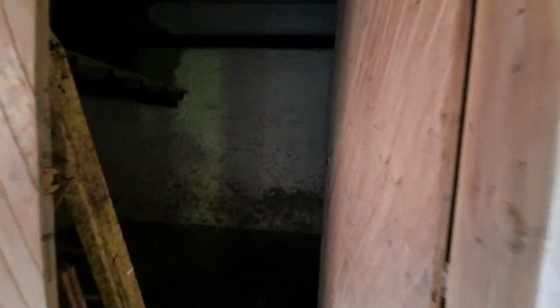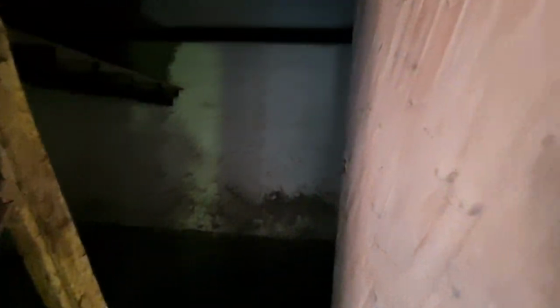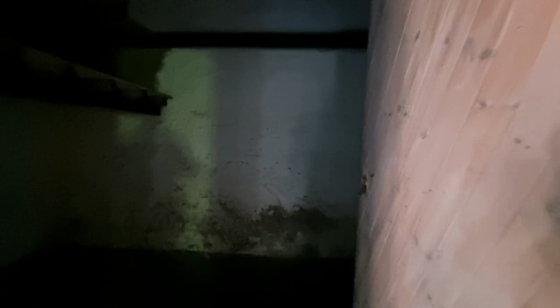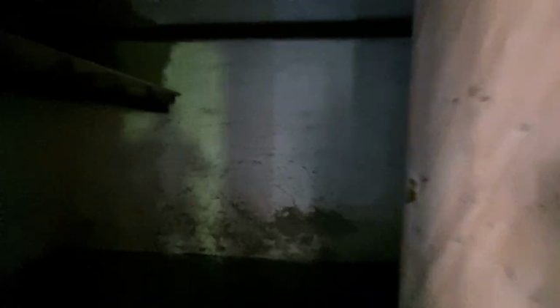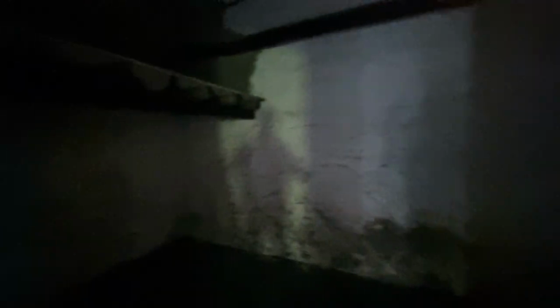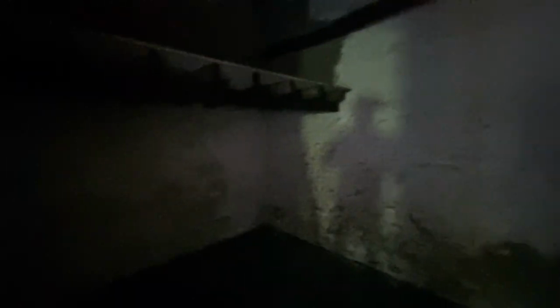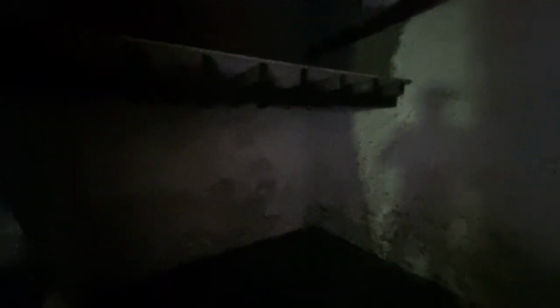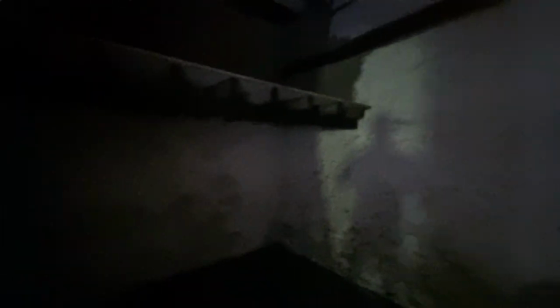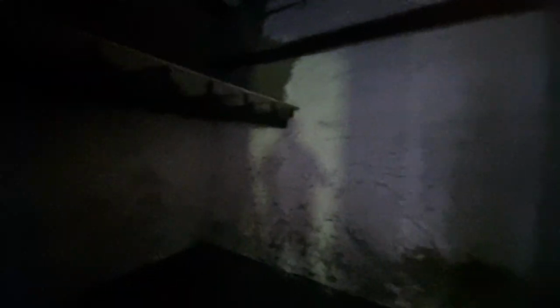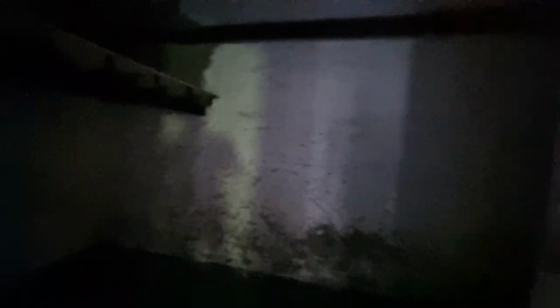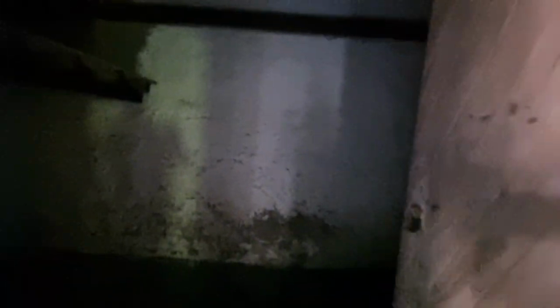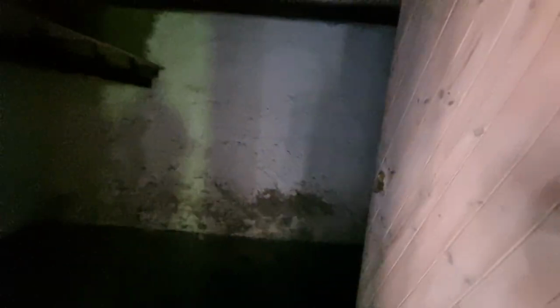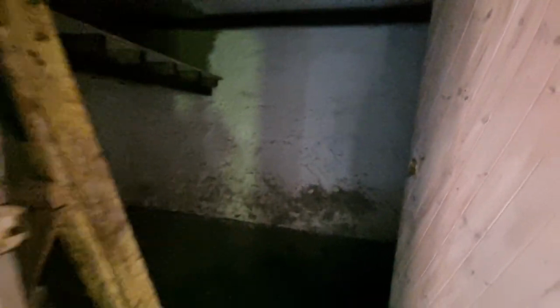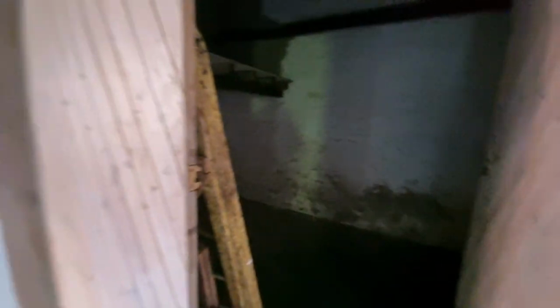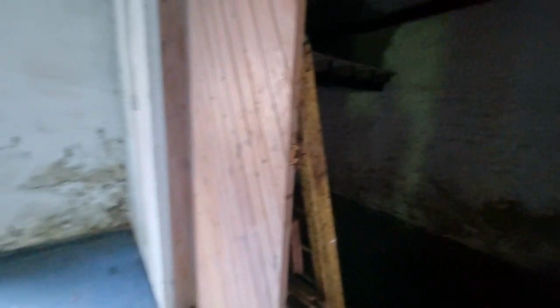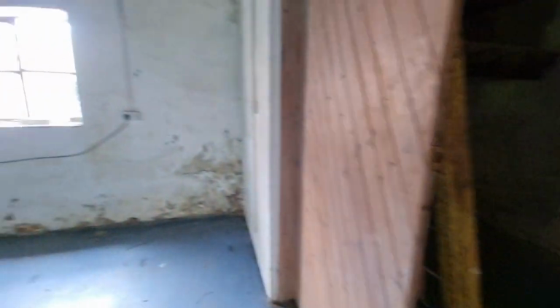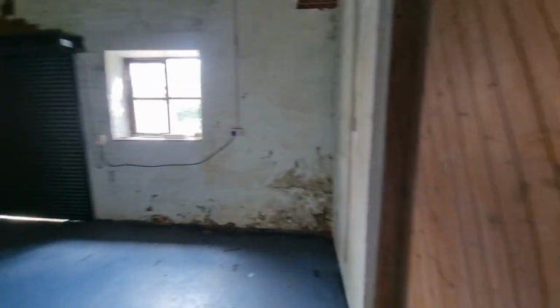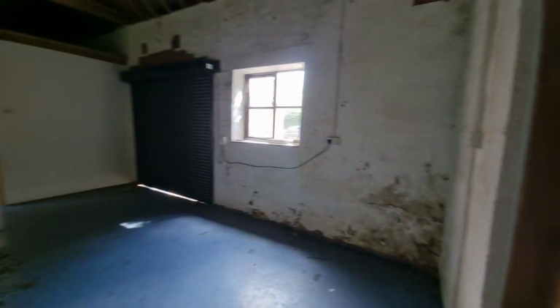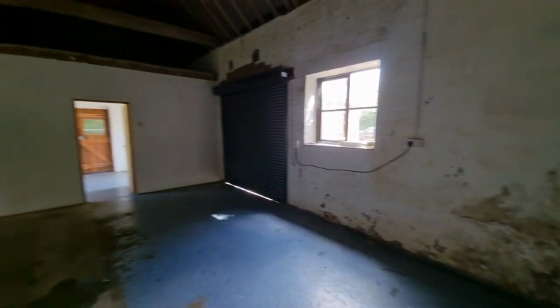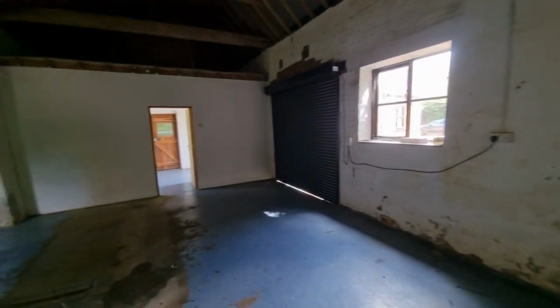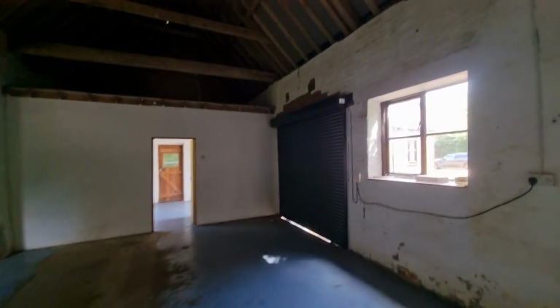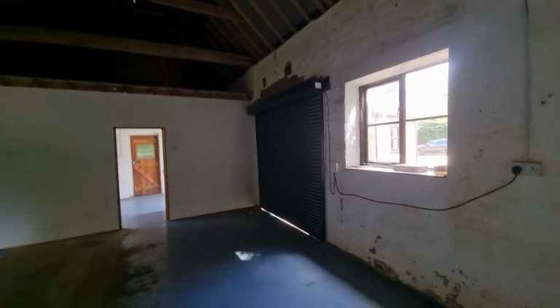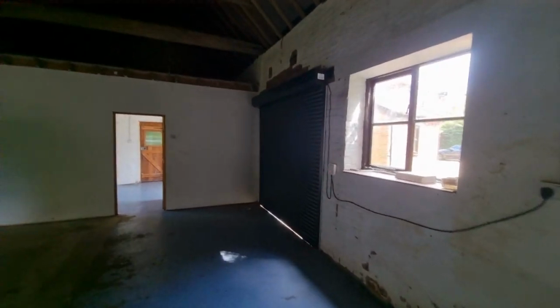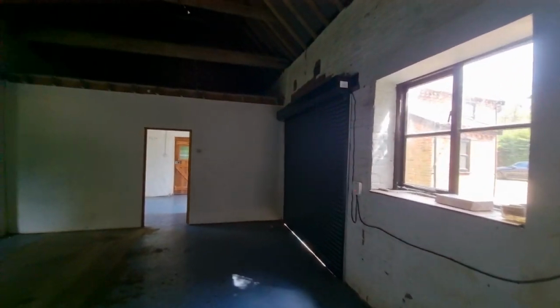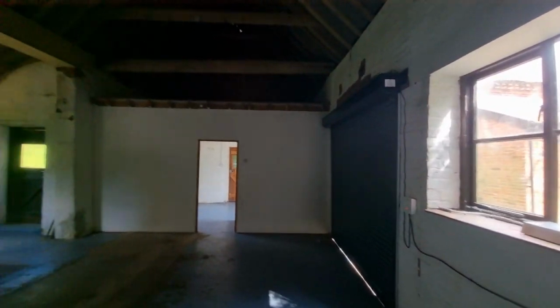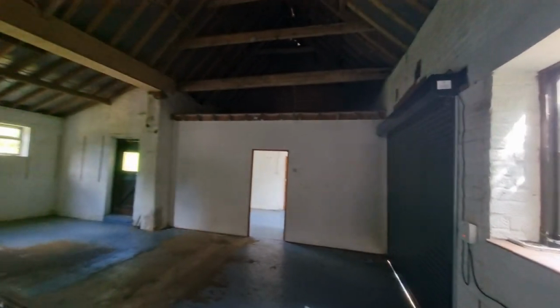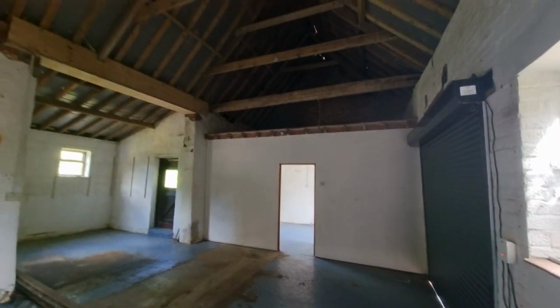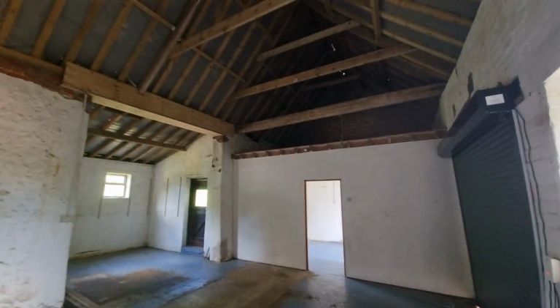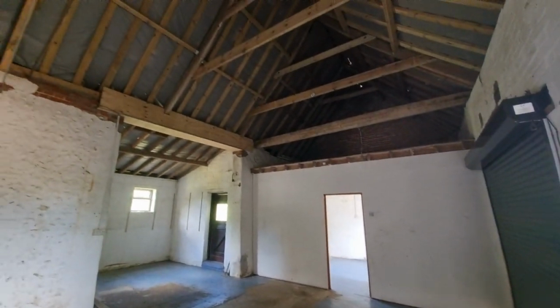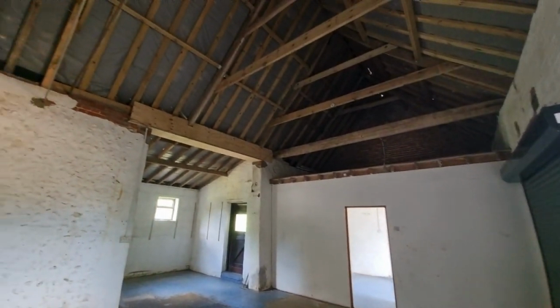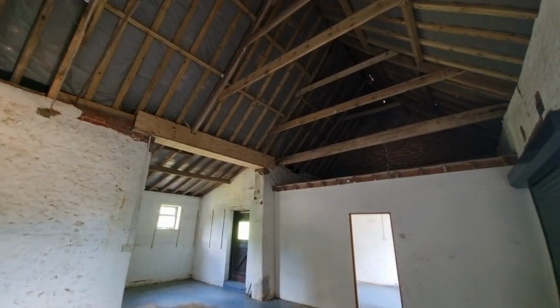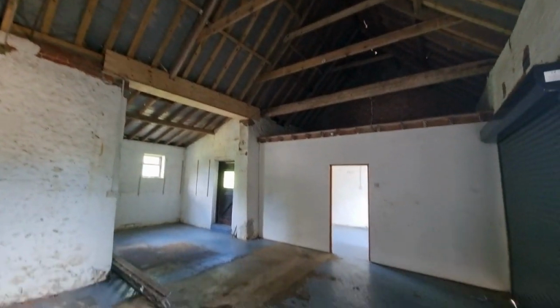It's a little dark in here, but there's further space on the side as well. So very useful space with lots of potential.